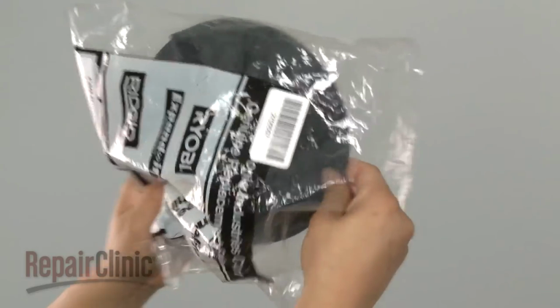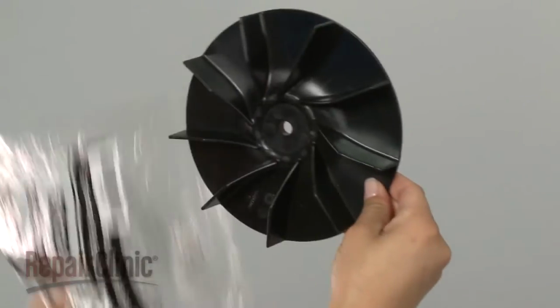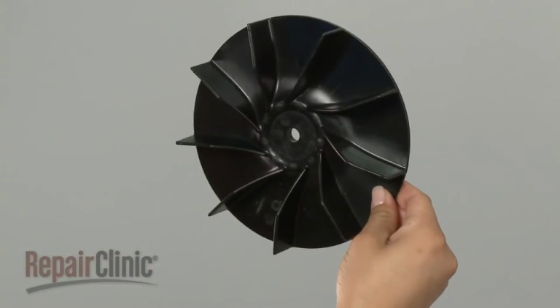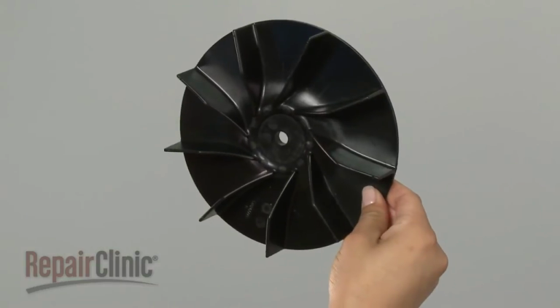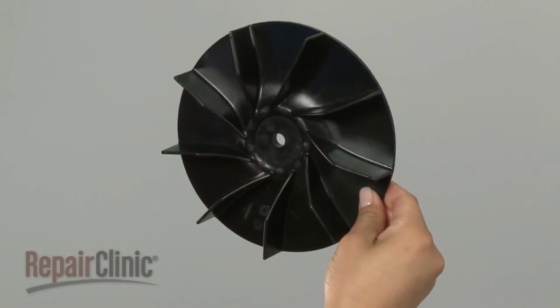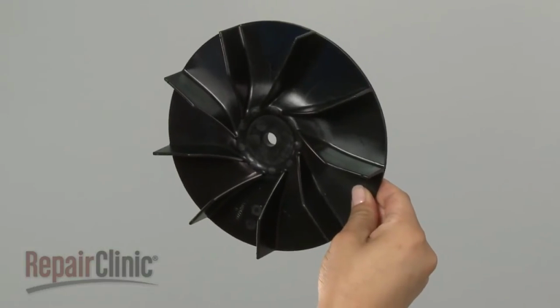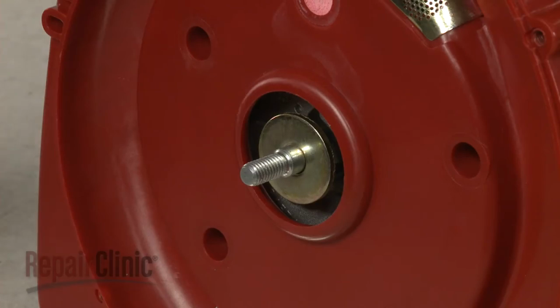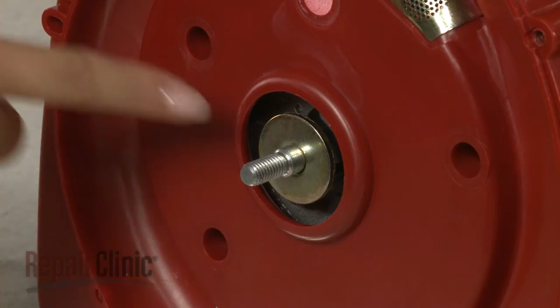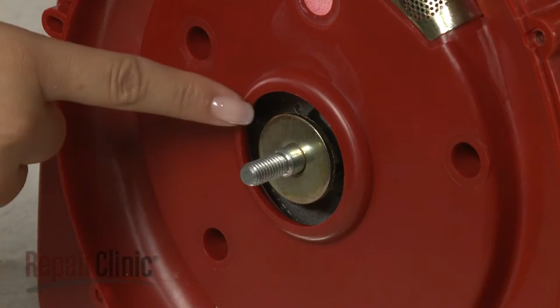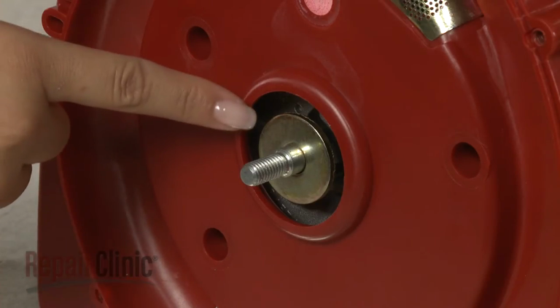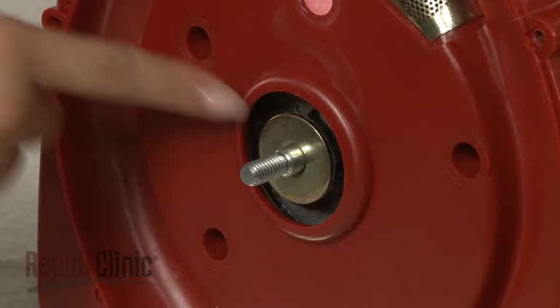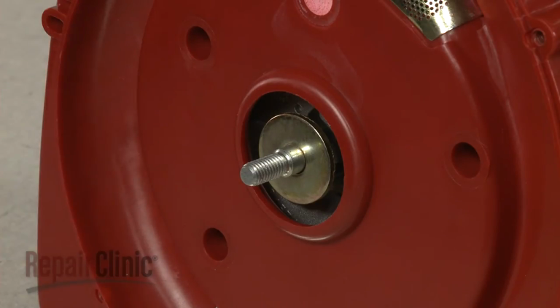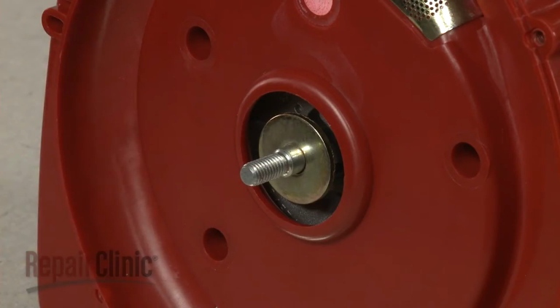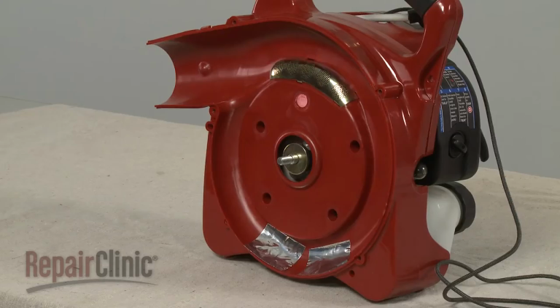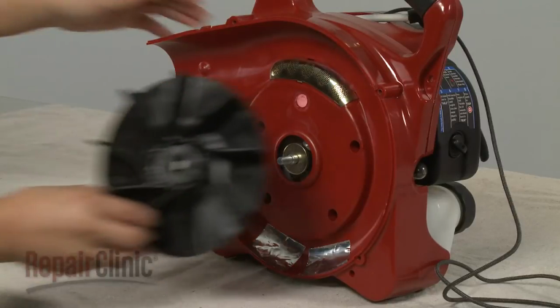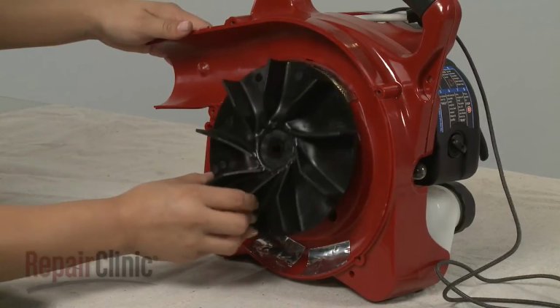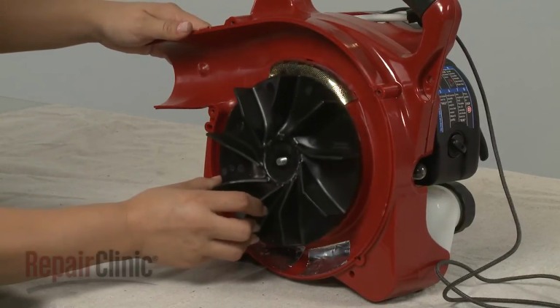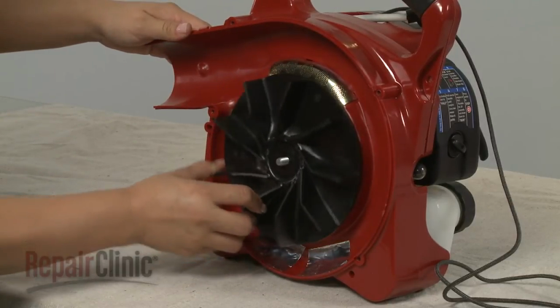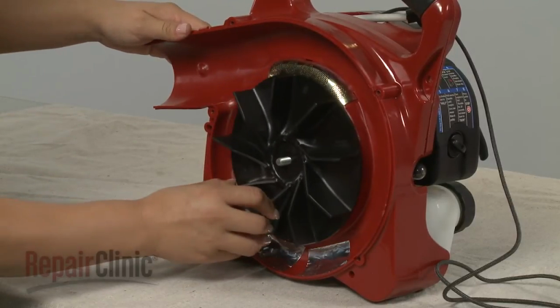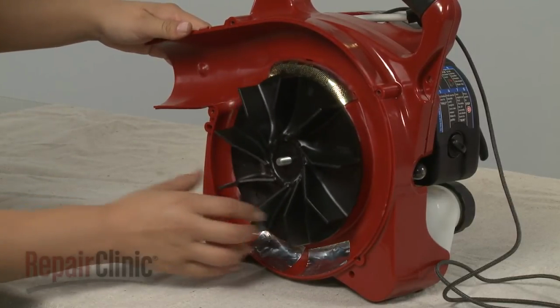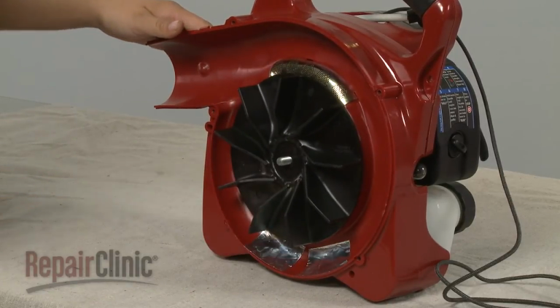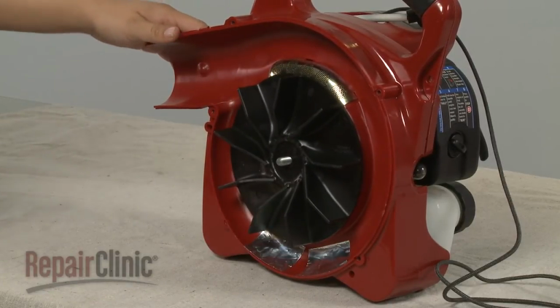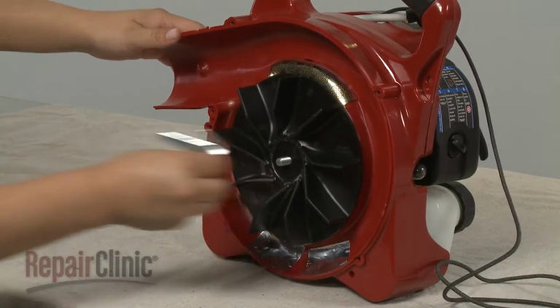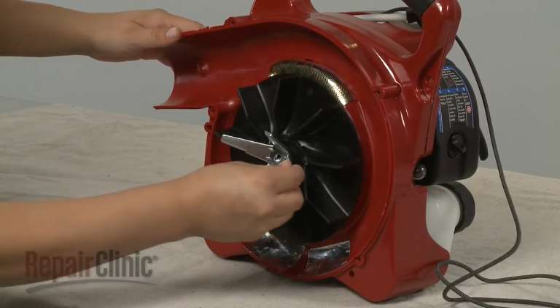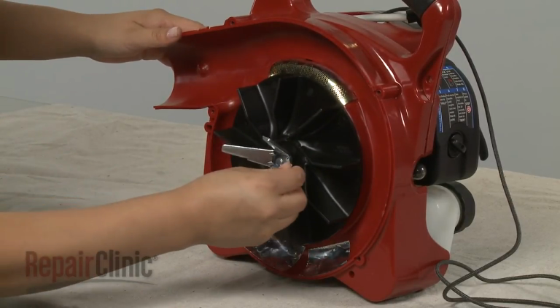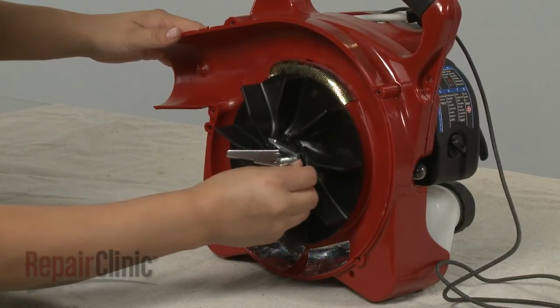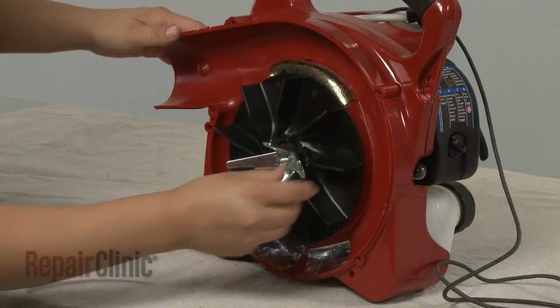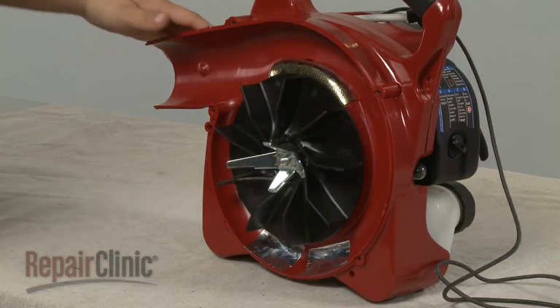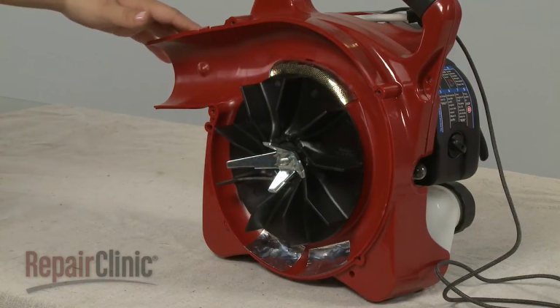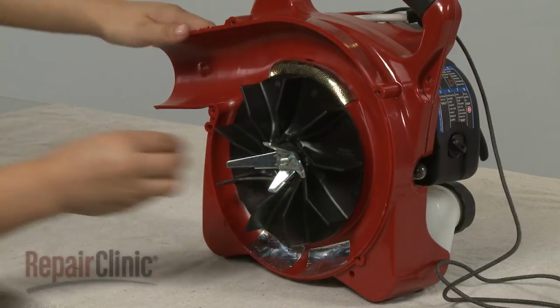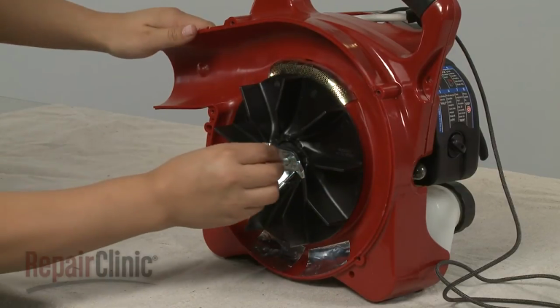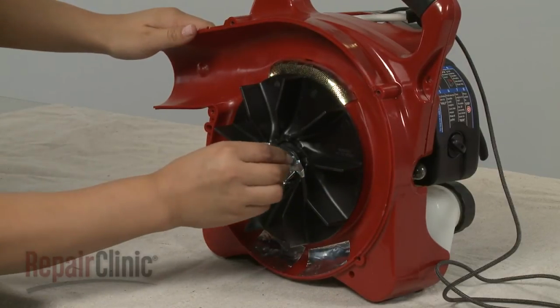Before you install the new fan blade, first make sure the washer is in place on the crankshaft. Now slide the new fan blade onto the crankshaft, followed by the mulching blade. Re-thread and tighten the nut to secure.